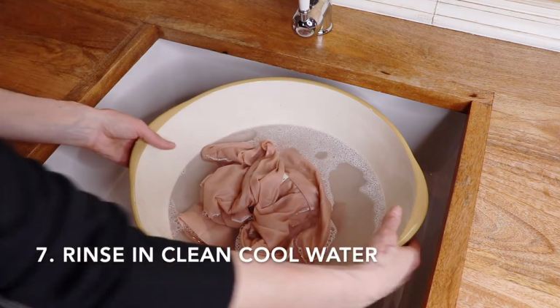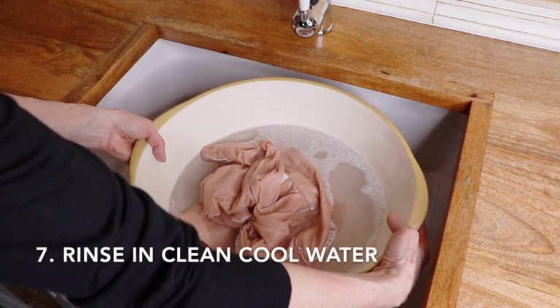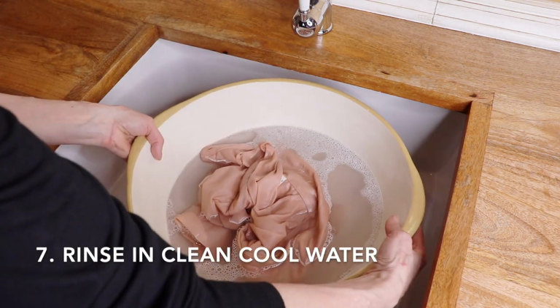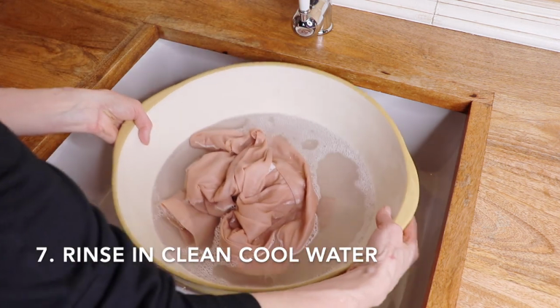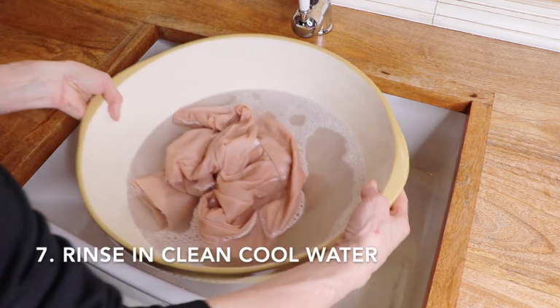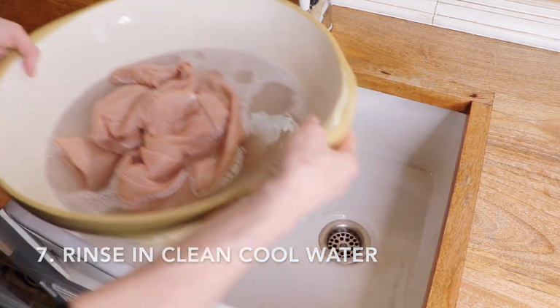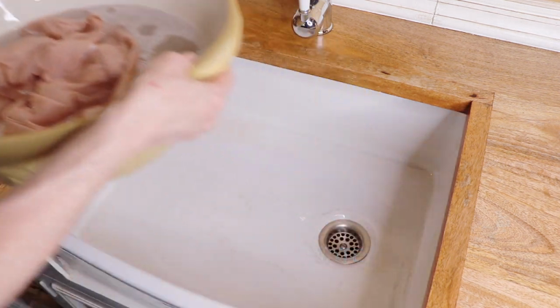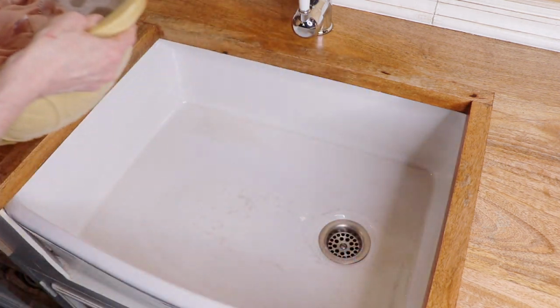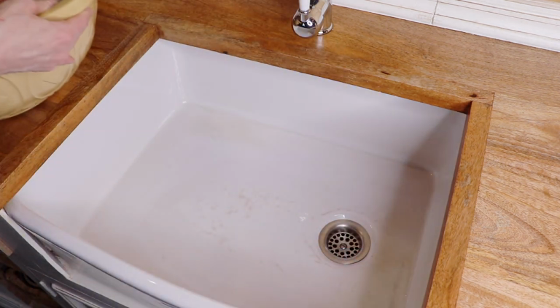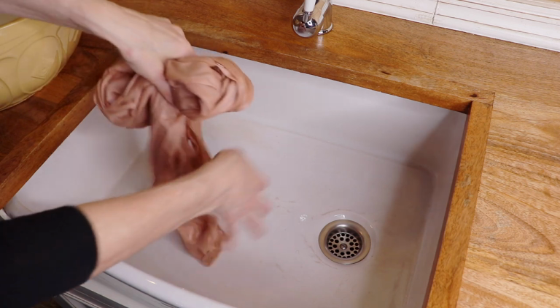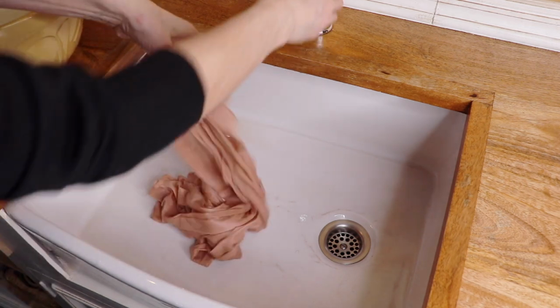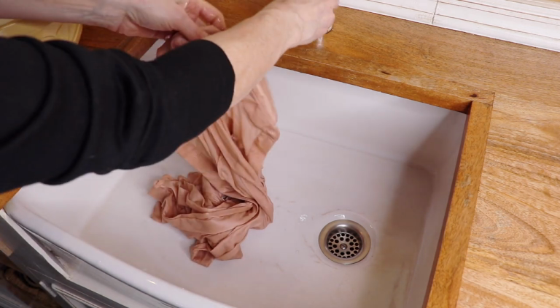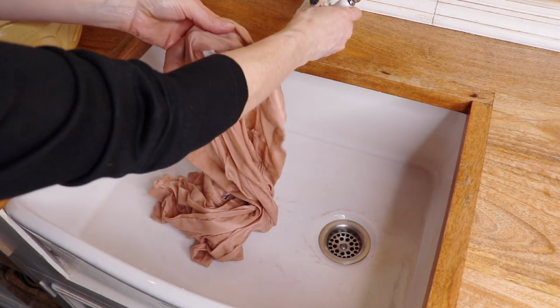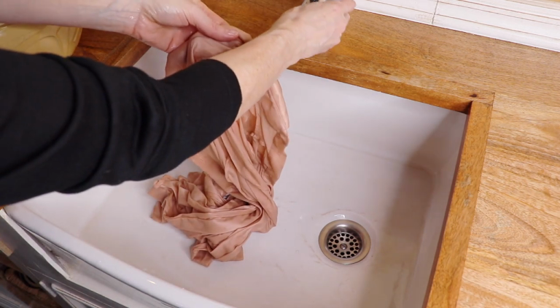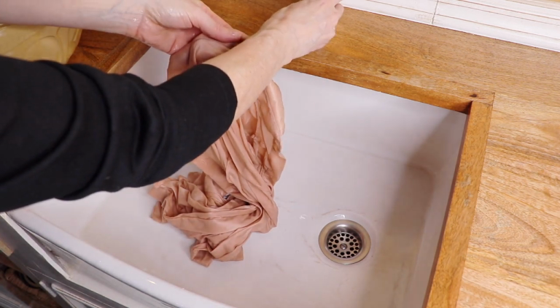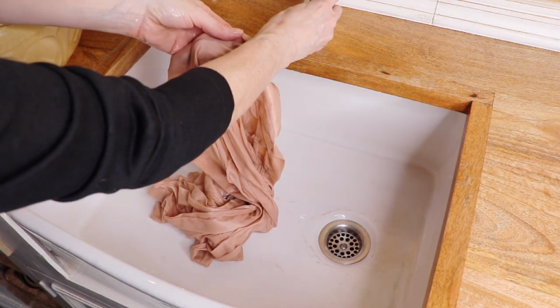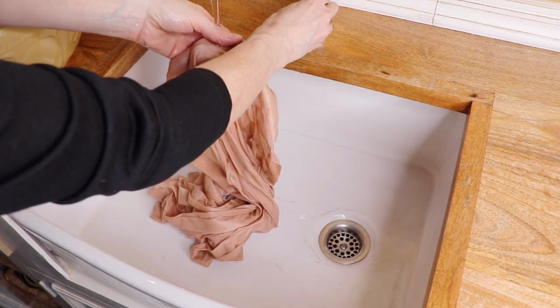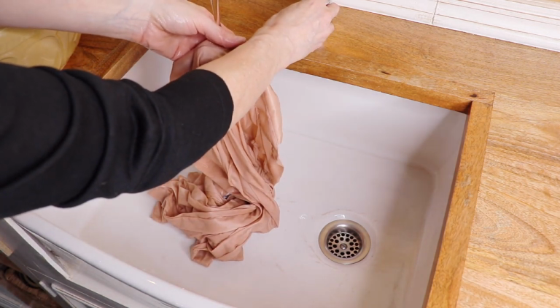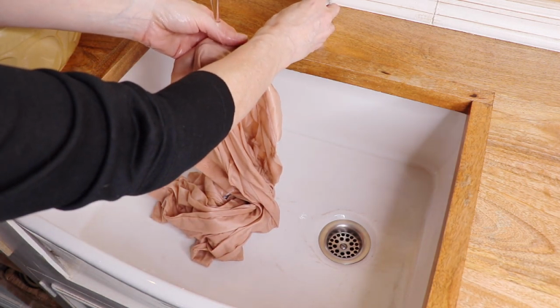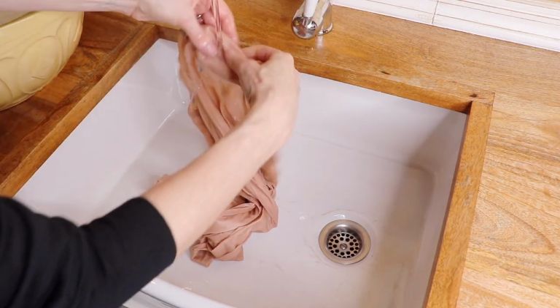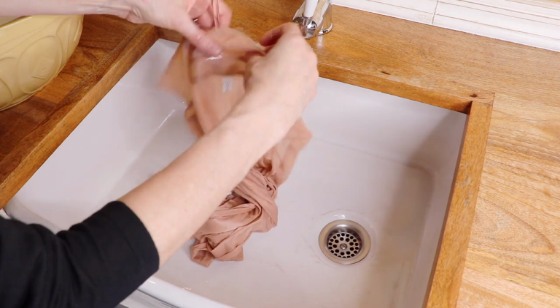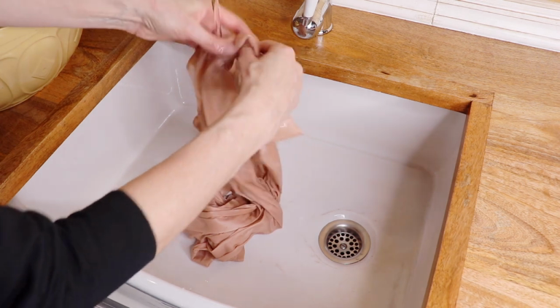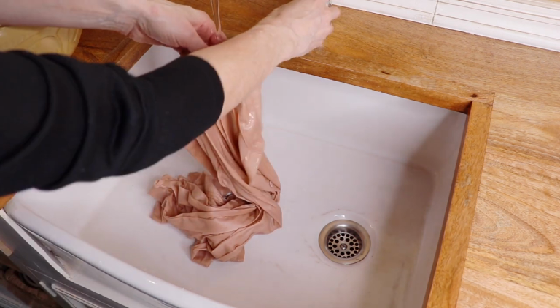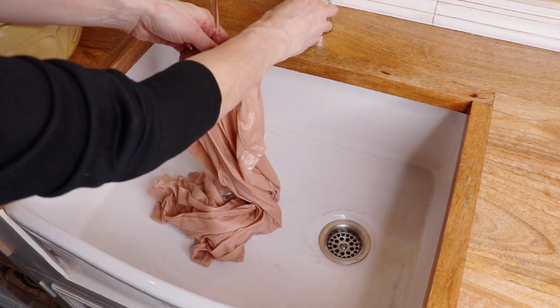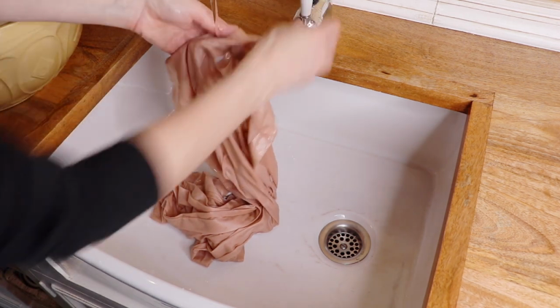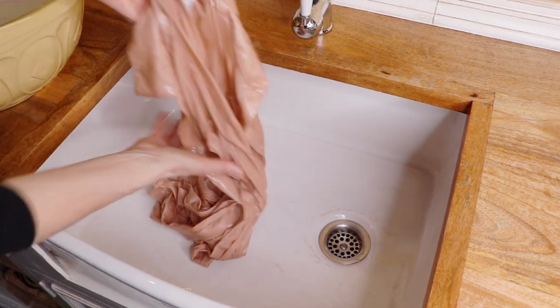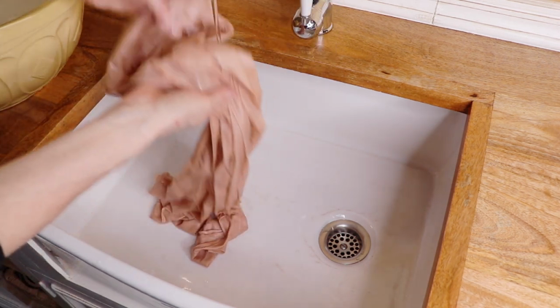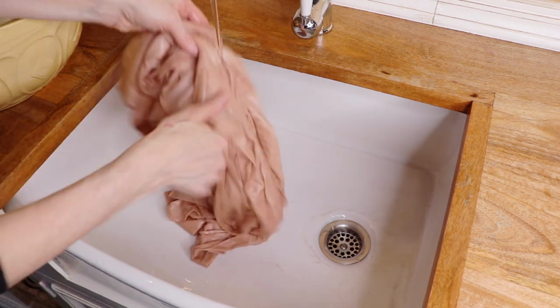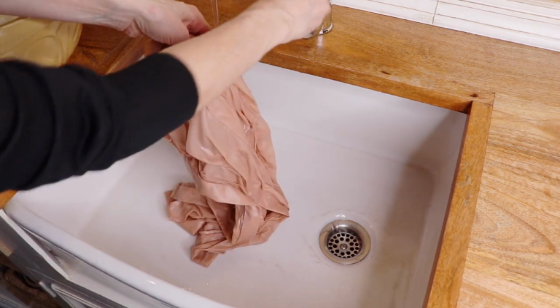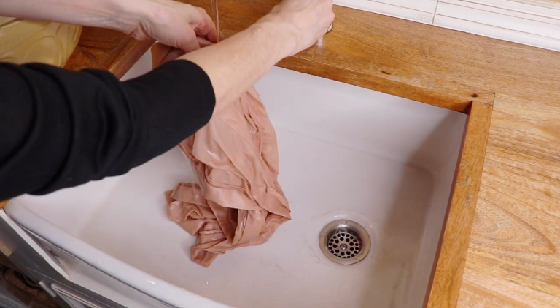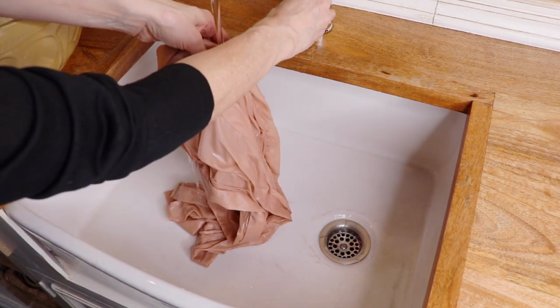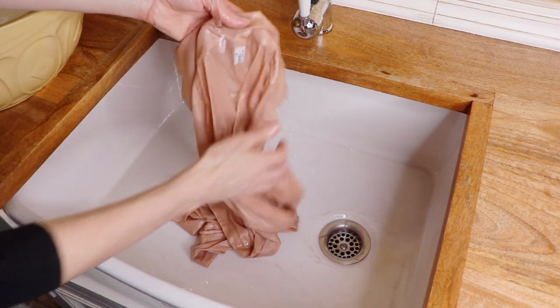Now it's rinsing time. Take the silk item out of the water and rinse it under clean lukewarm water until the water runs clear and all the detergent has been washed out.